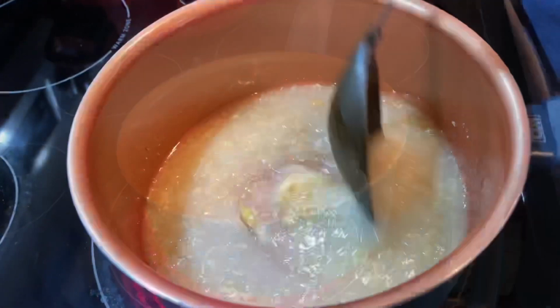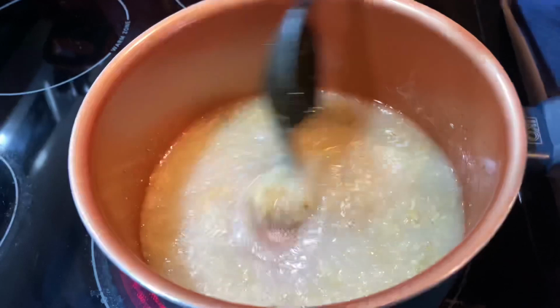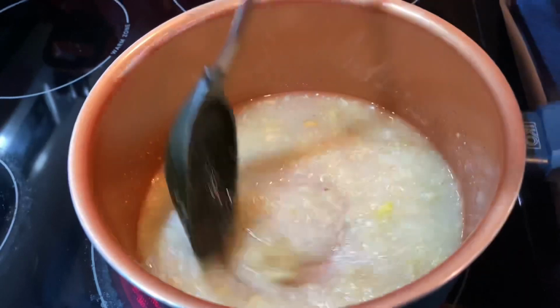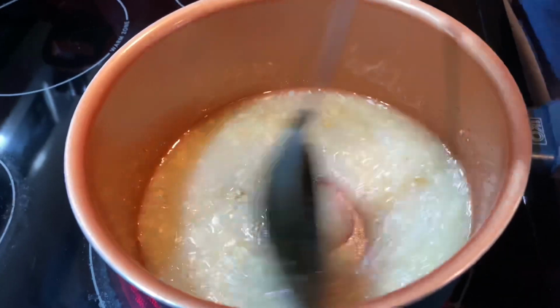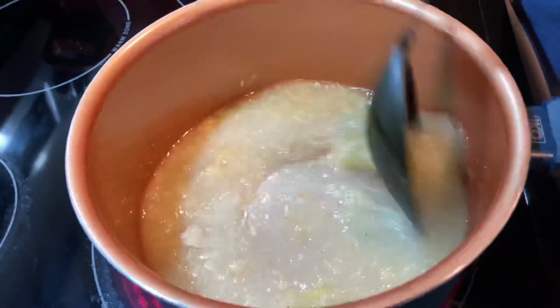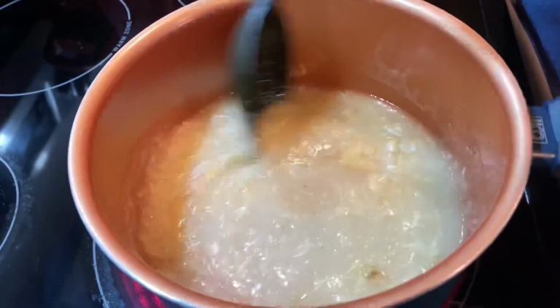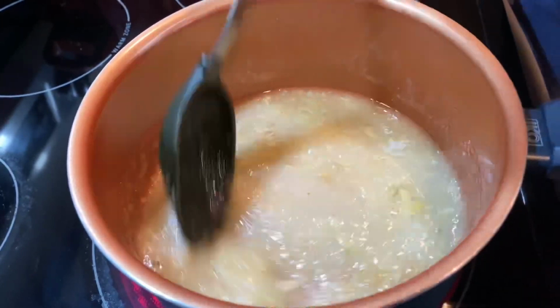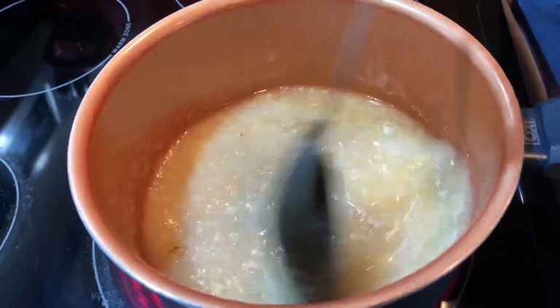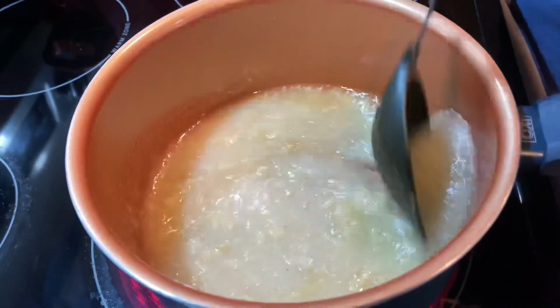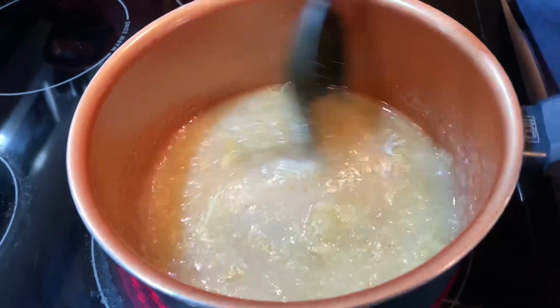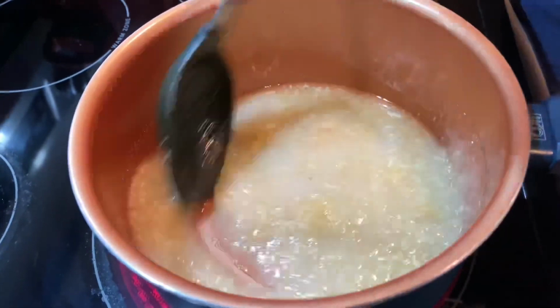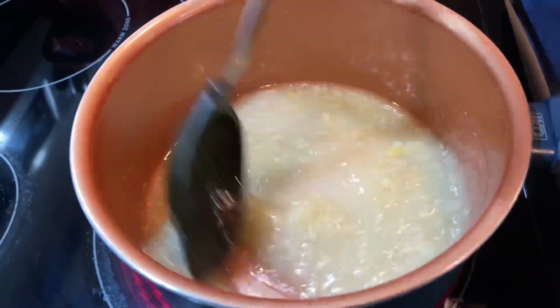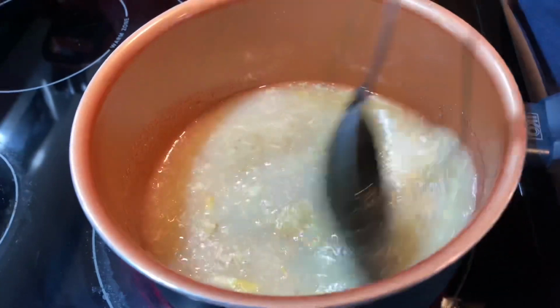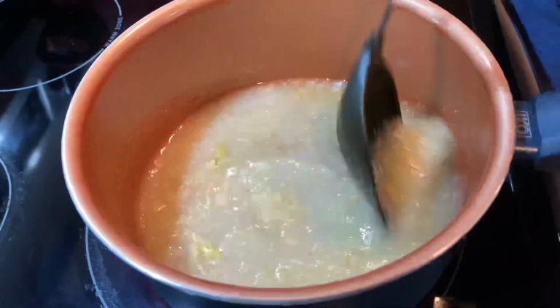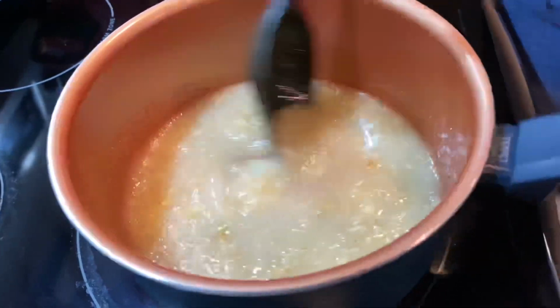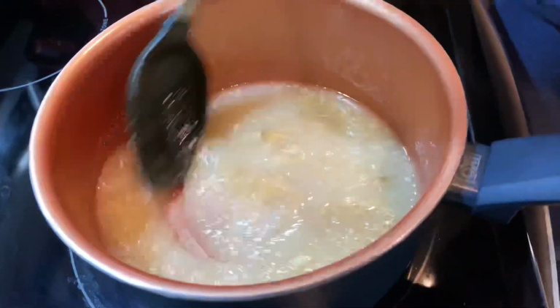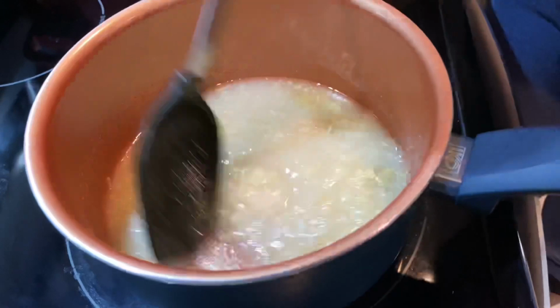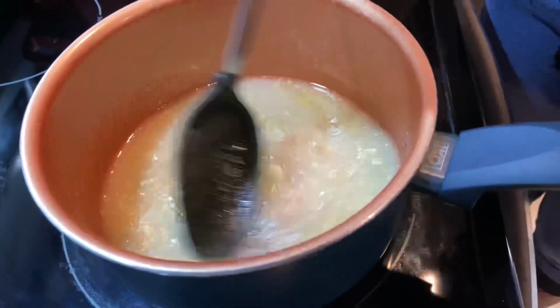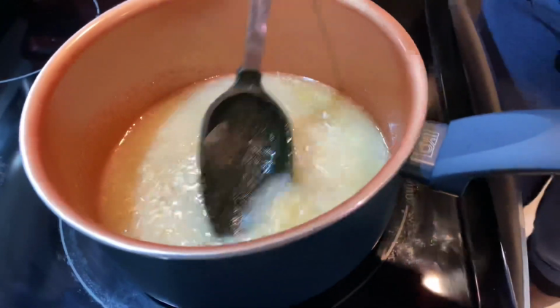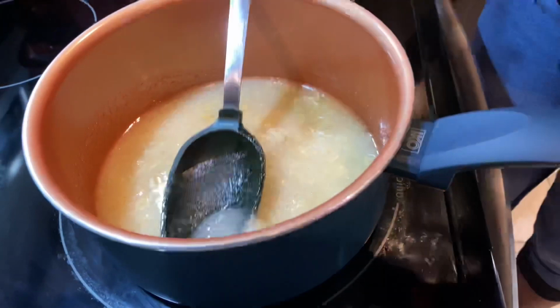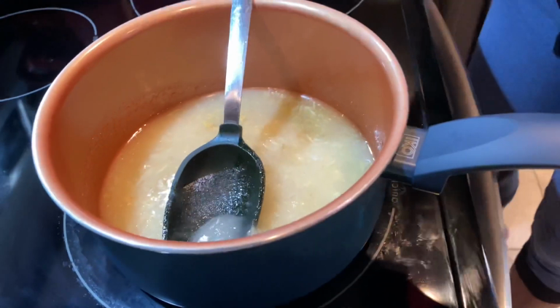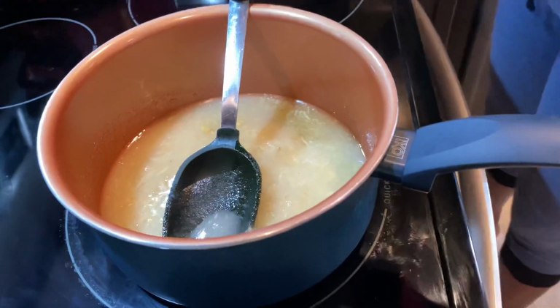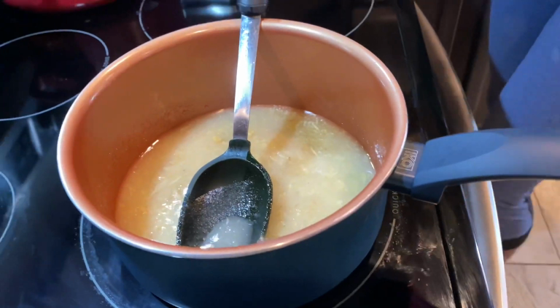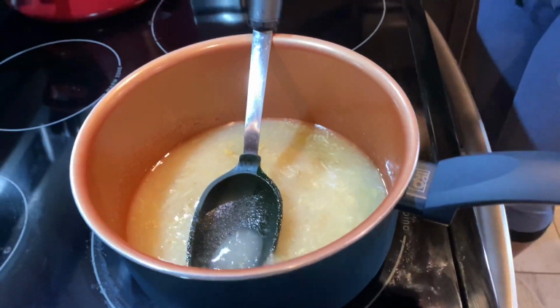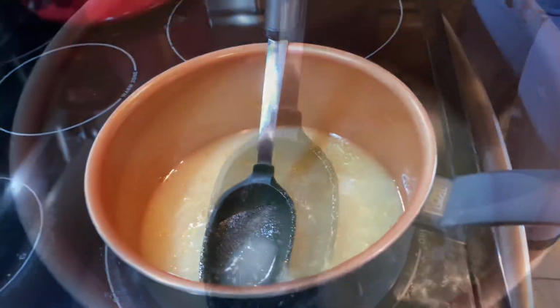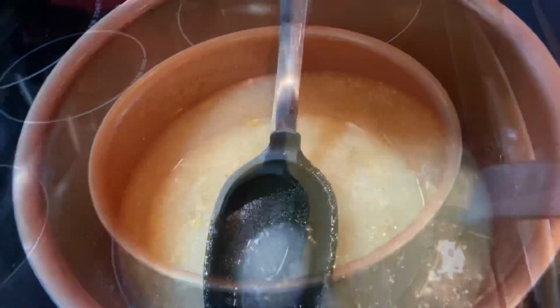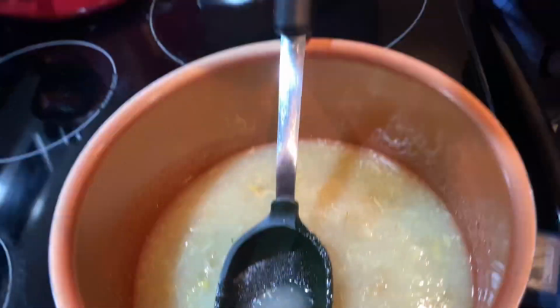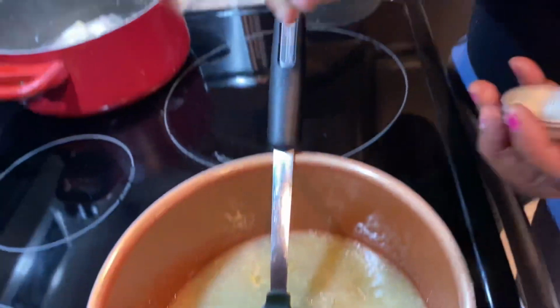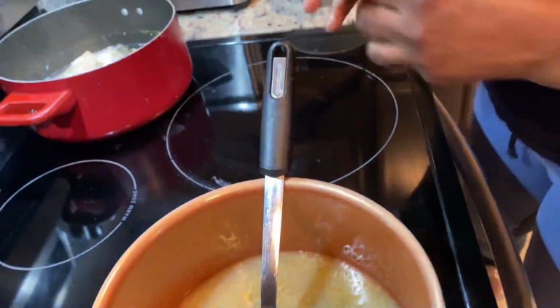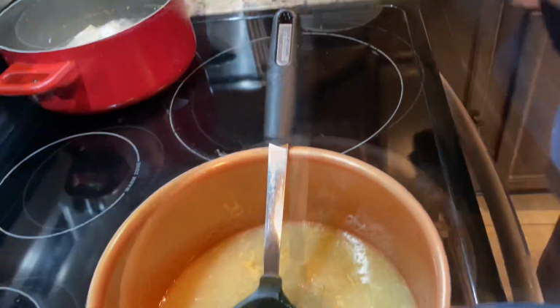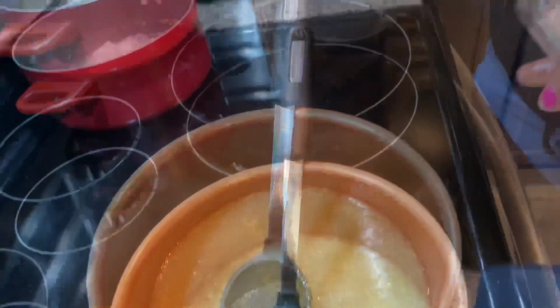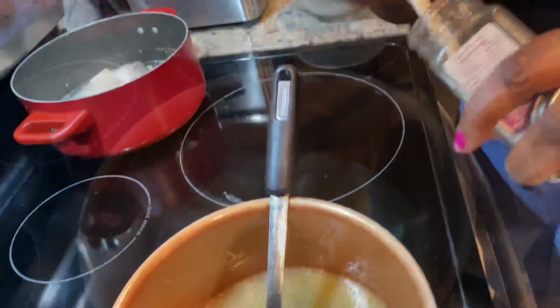Now we have the stove on medium heat and we're going to add a teaspoon of nutmeg, a teaspoon of cinnamon, and two teaspoons of vanilla.